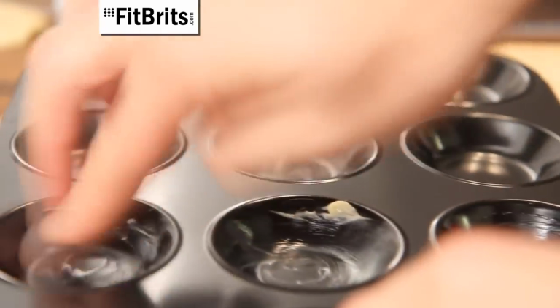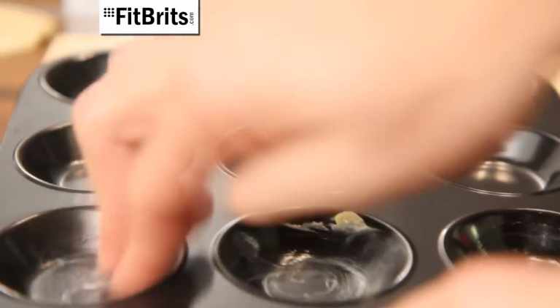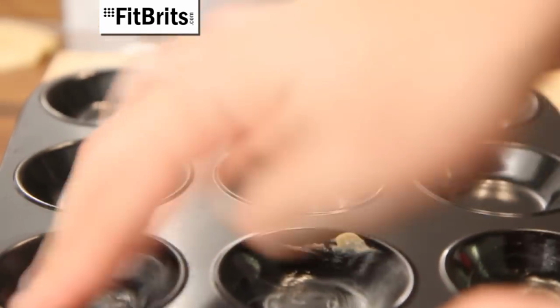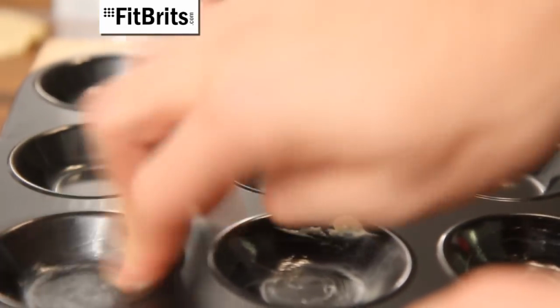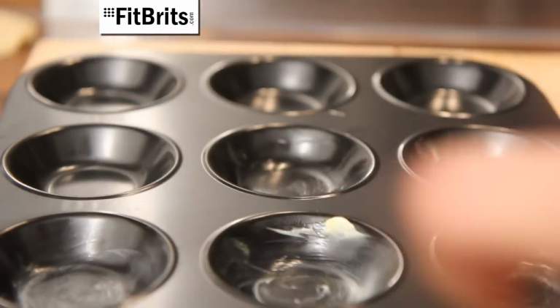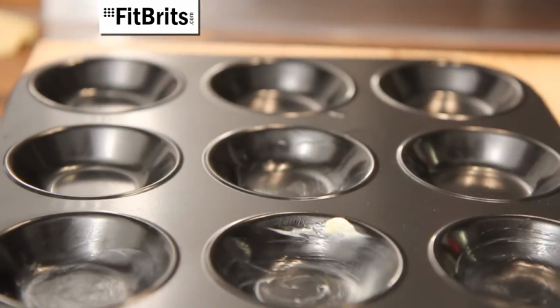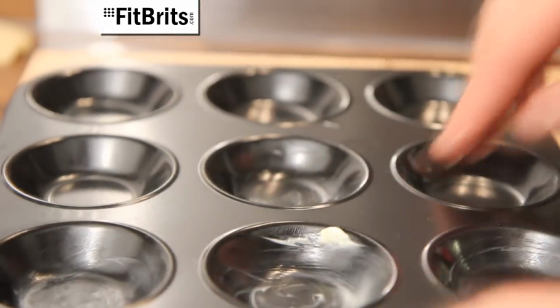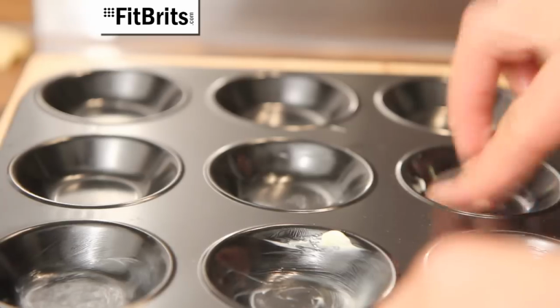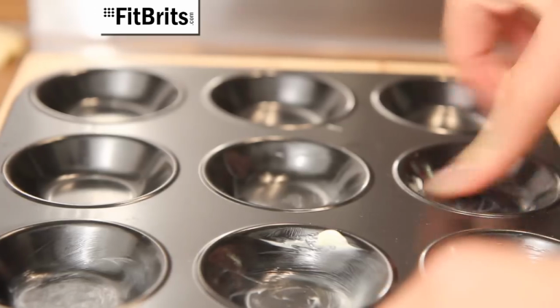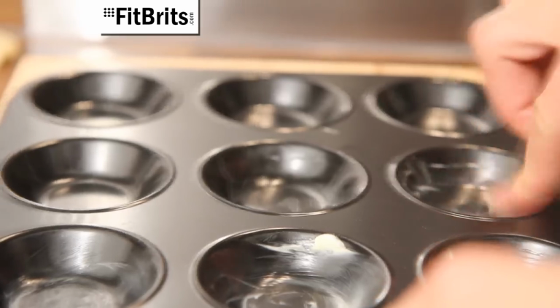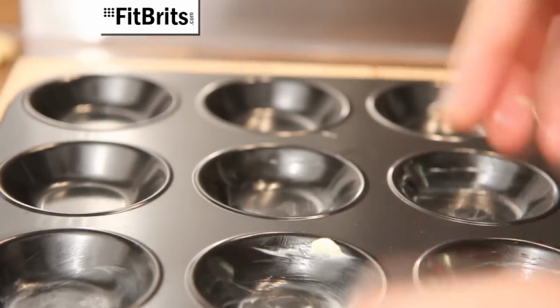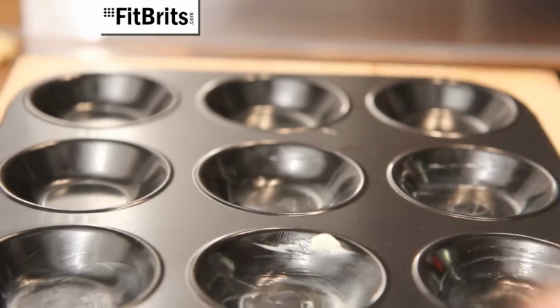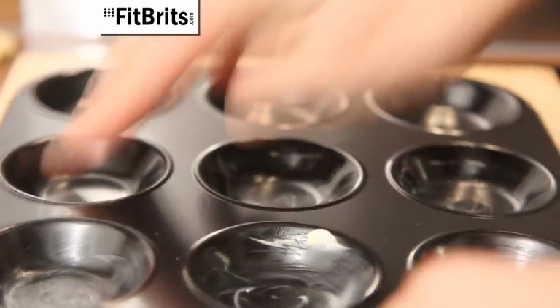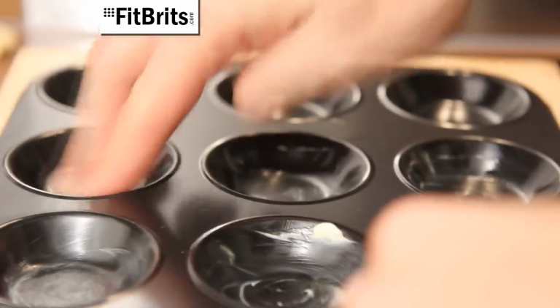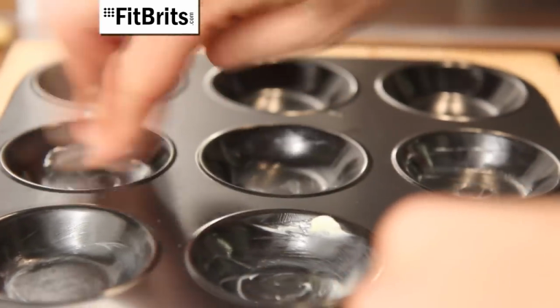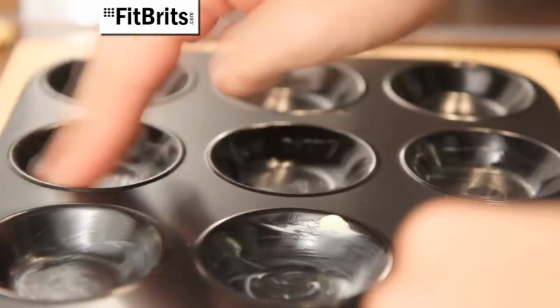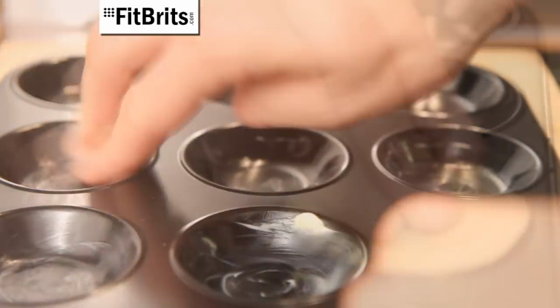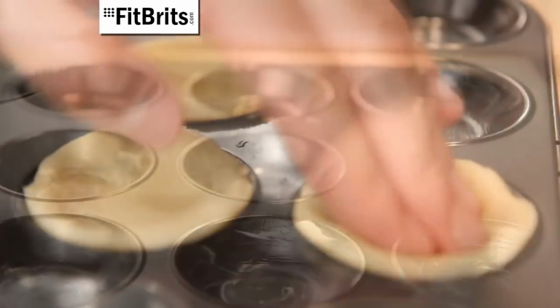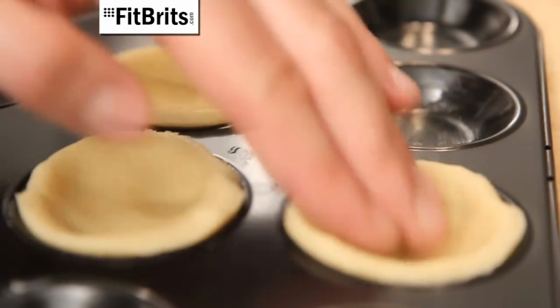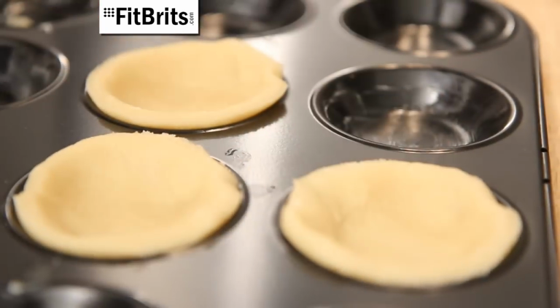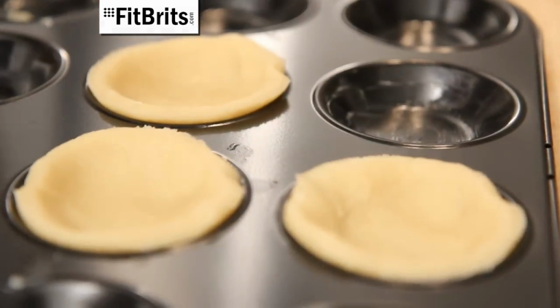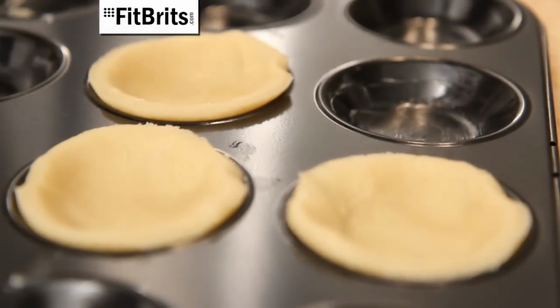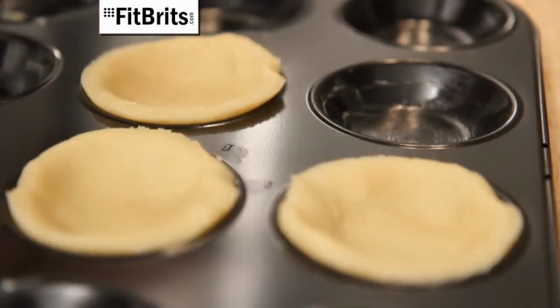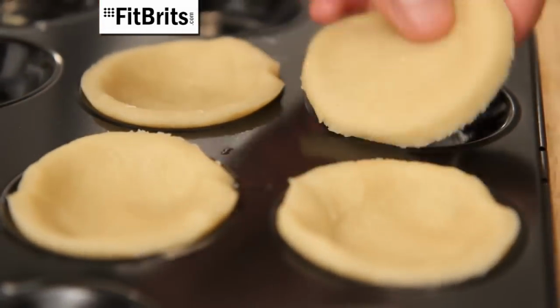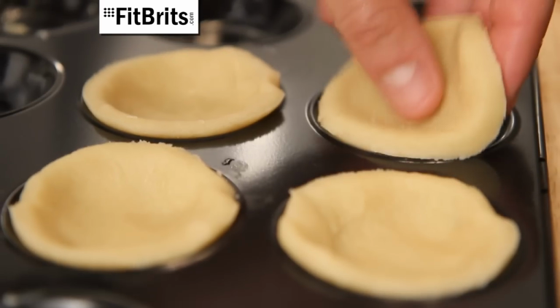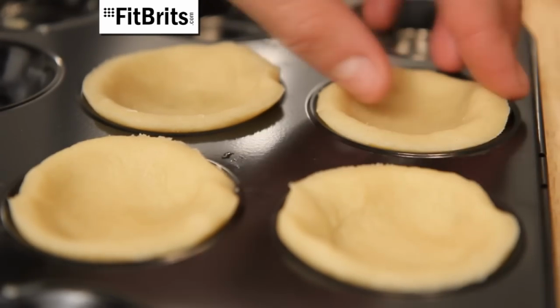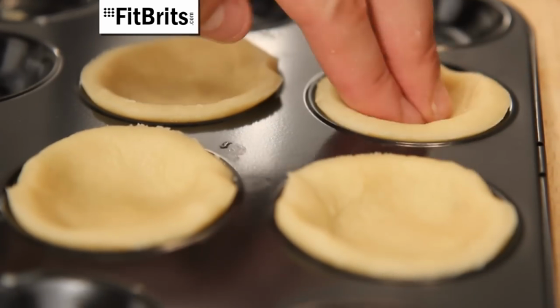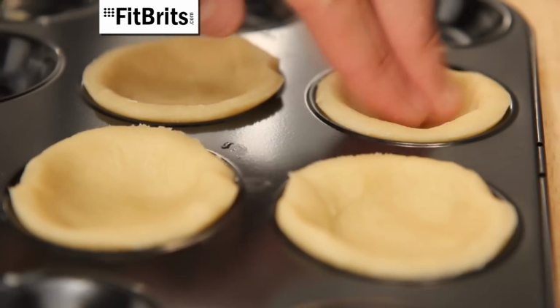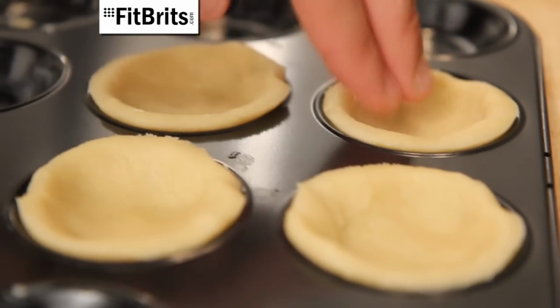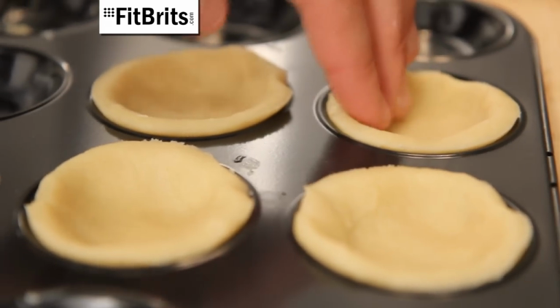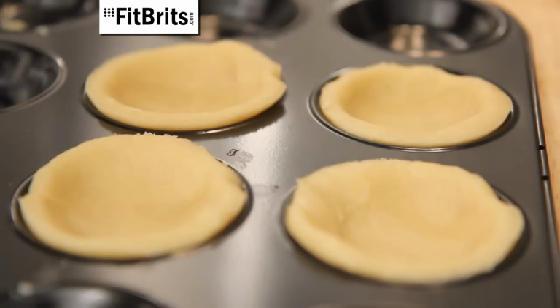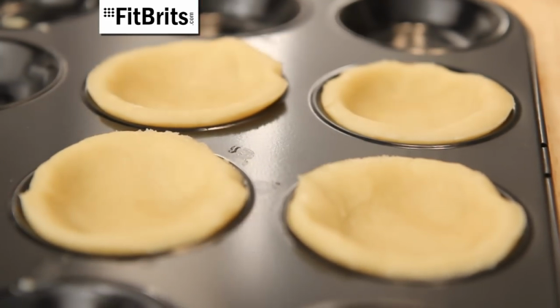Then lightly grease the cake tin with some of the butter. Push the pastry bases that you cut out into the tin and then generously spoon in as much mincemeat as you want into each pie.